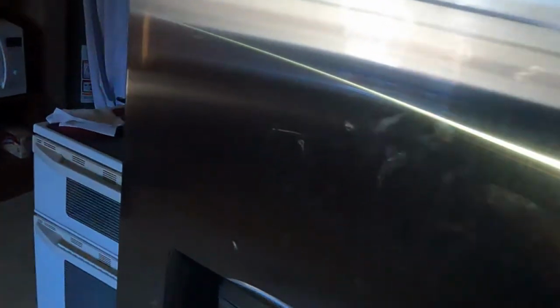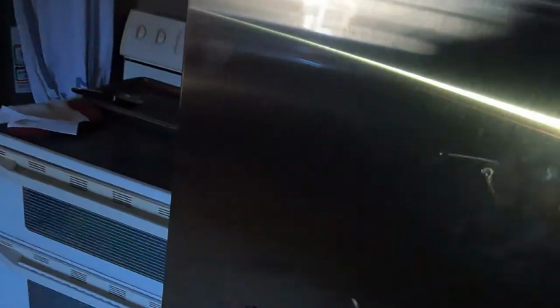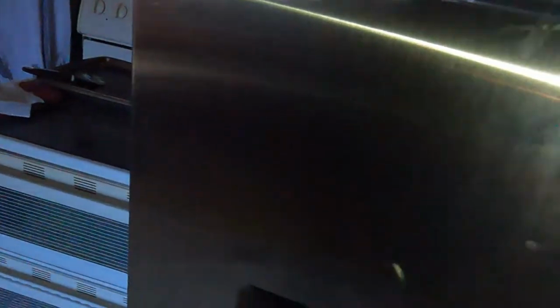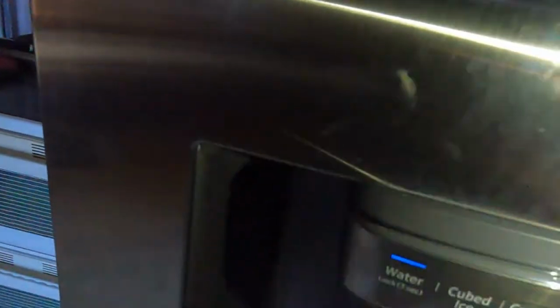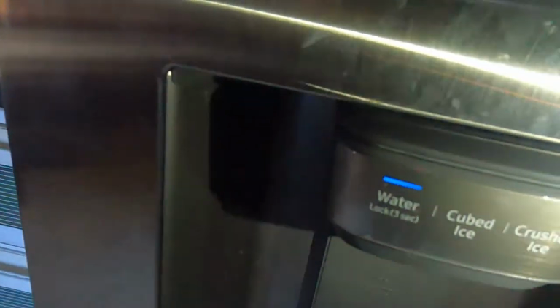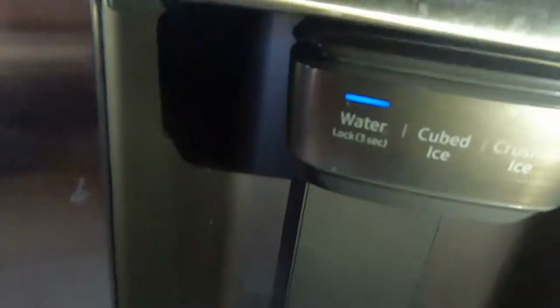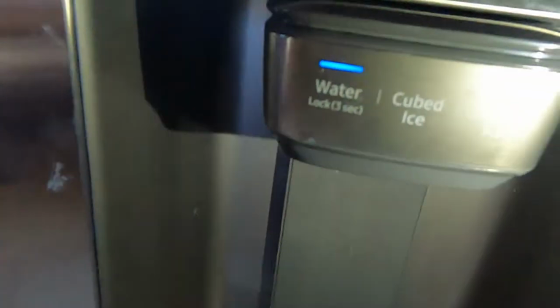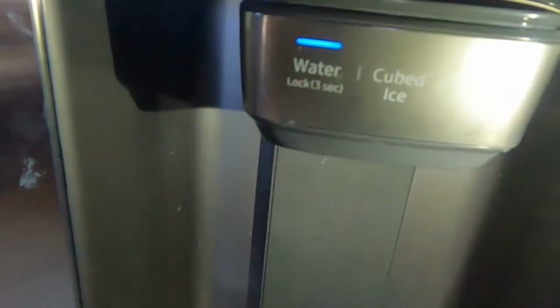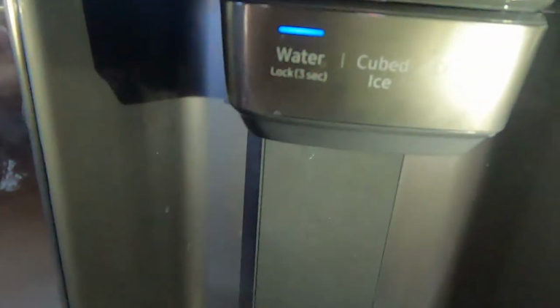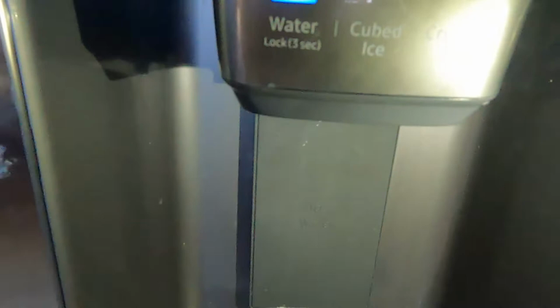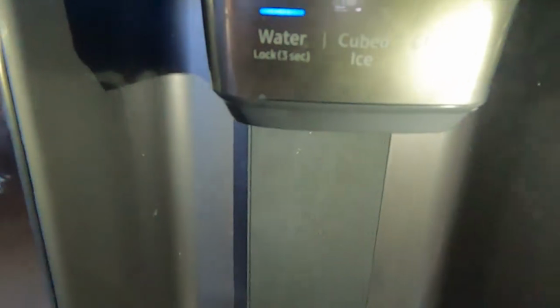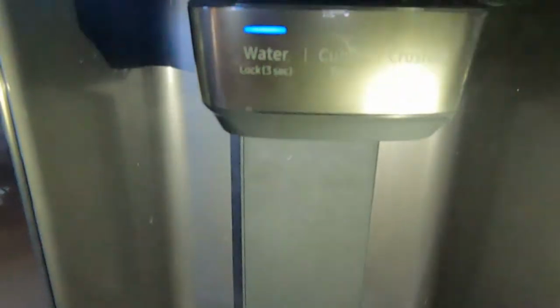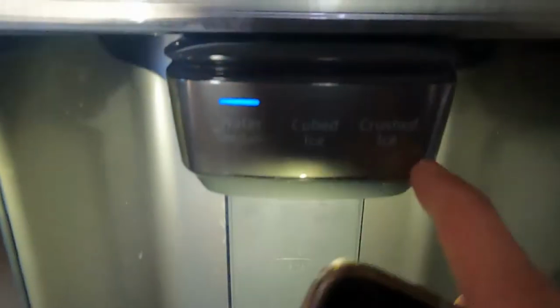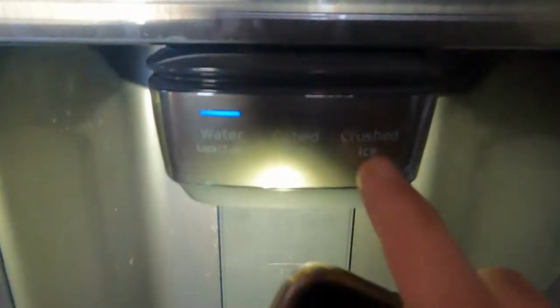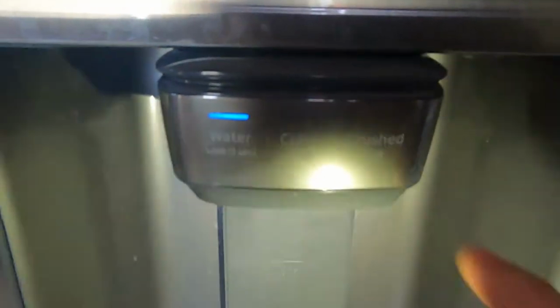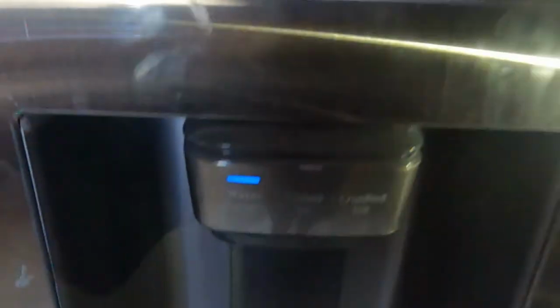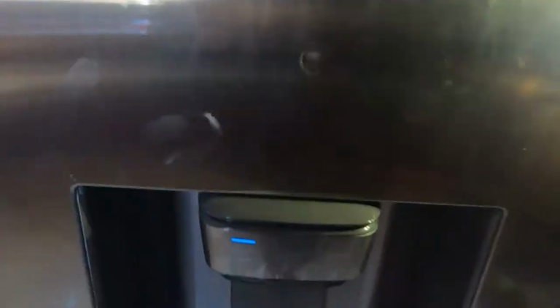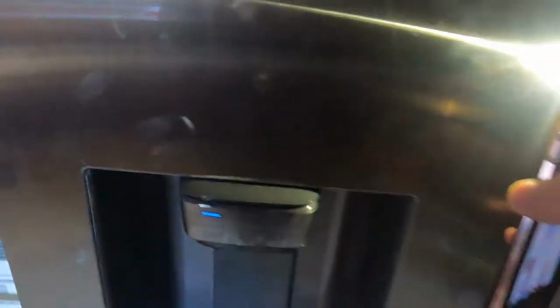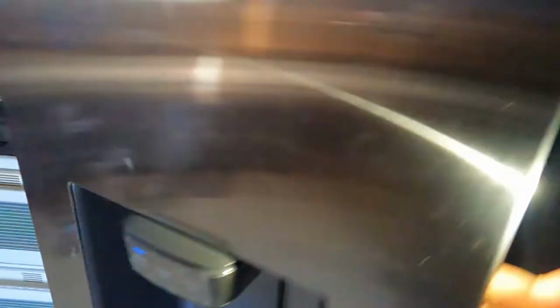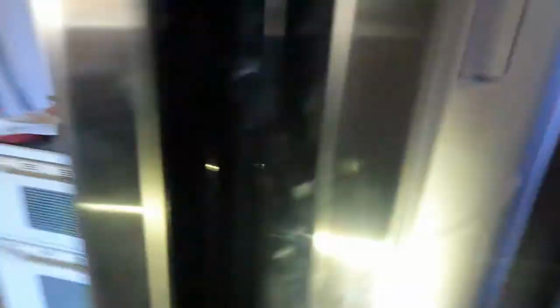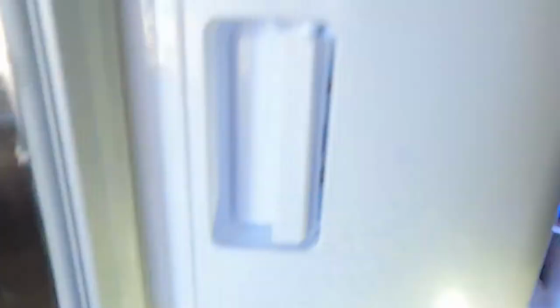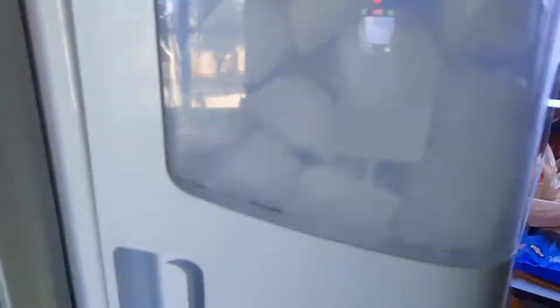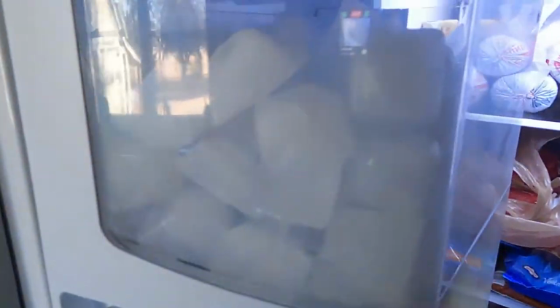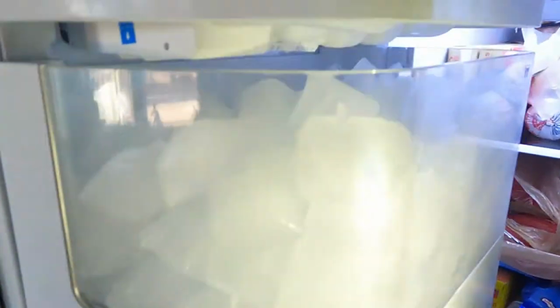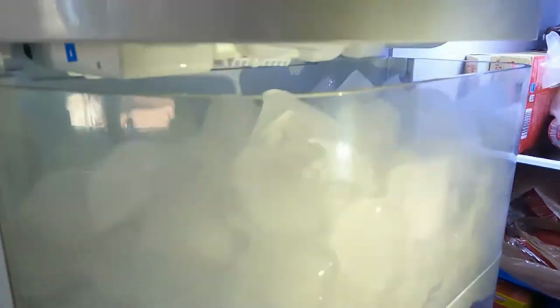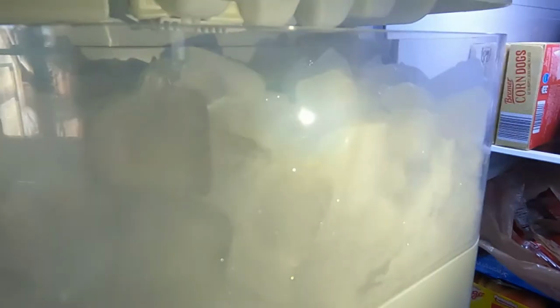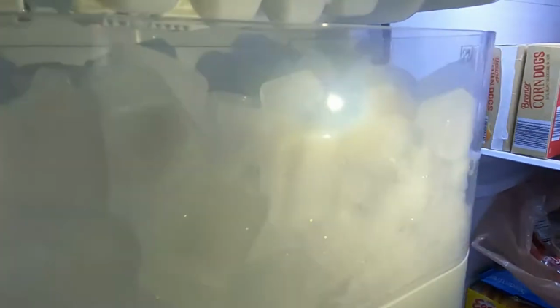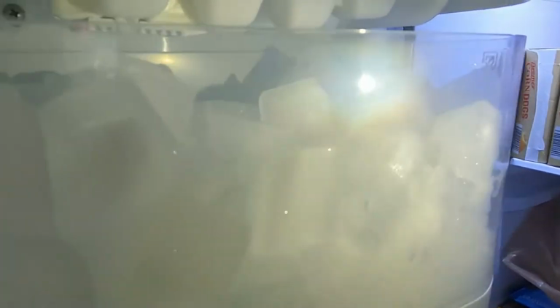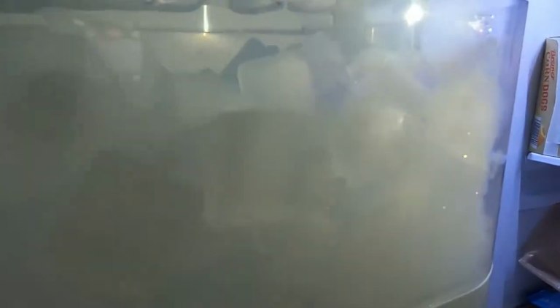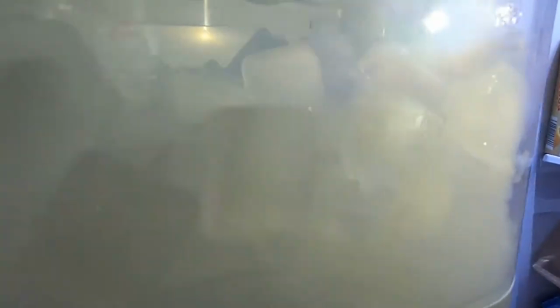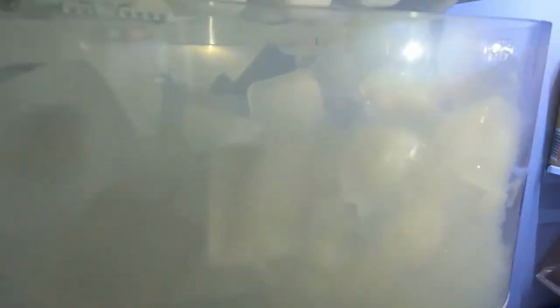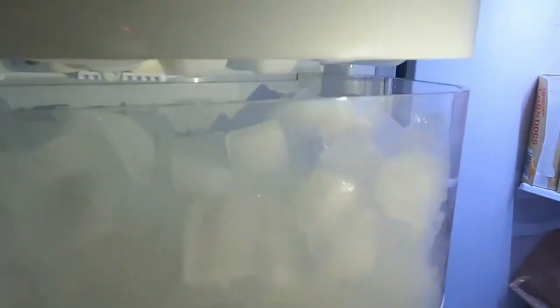We have this beauty — oh yes, water and ice. Go ahead and open this on up here, and you can see the ice dispenser is working great.